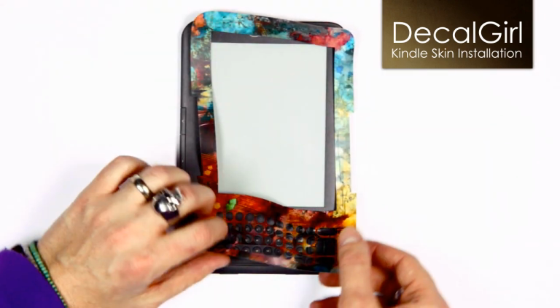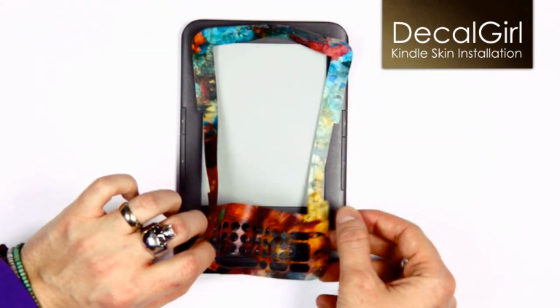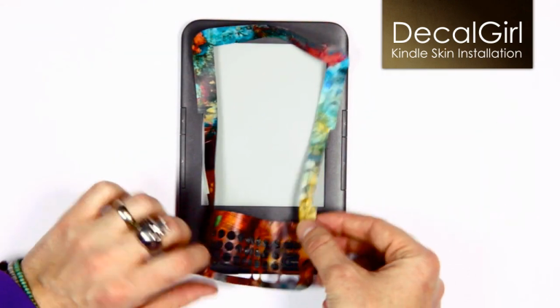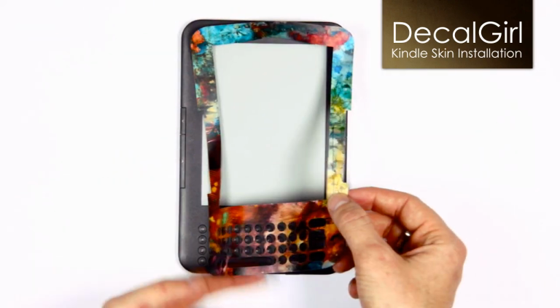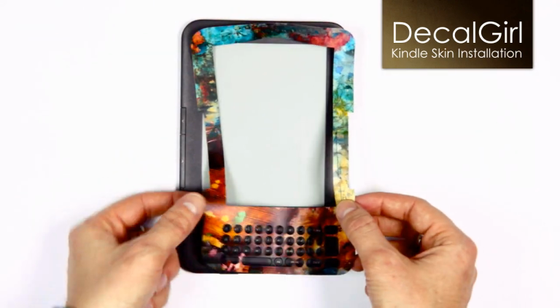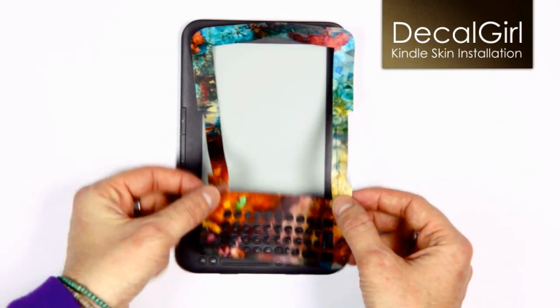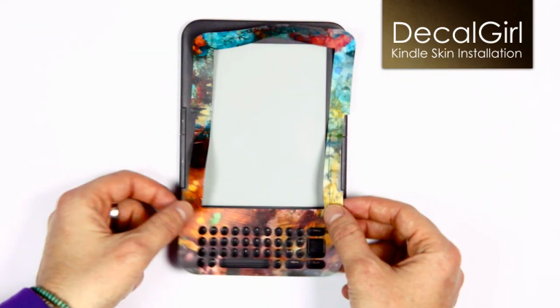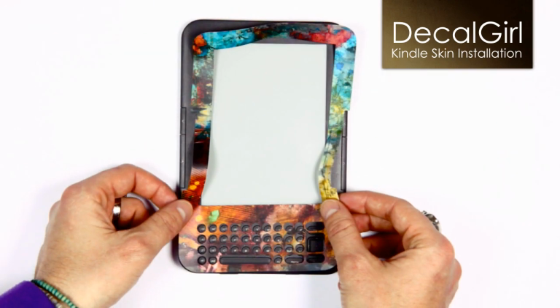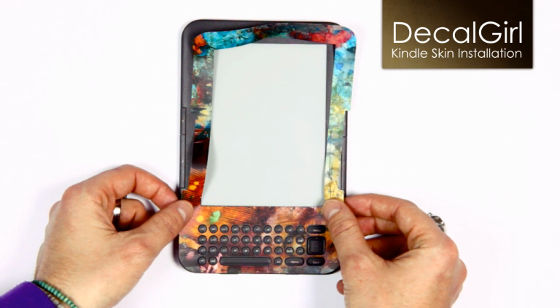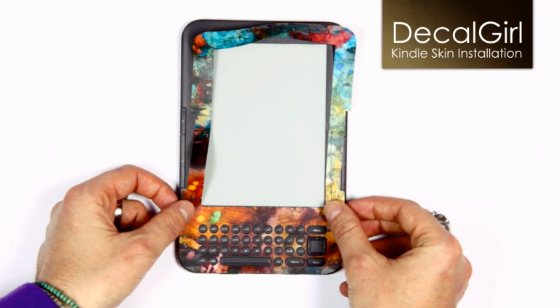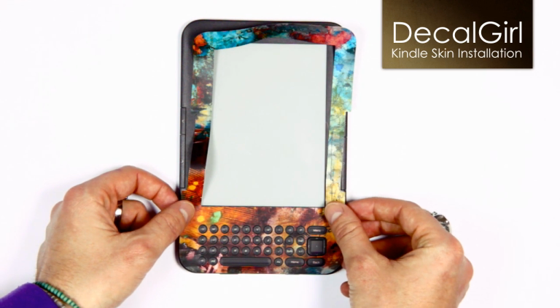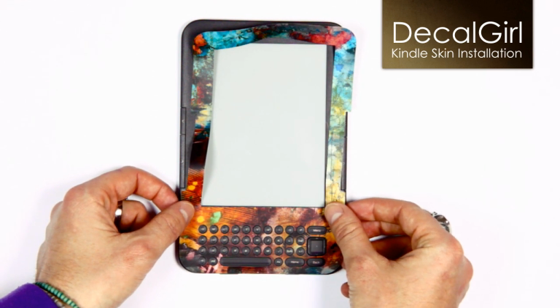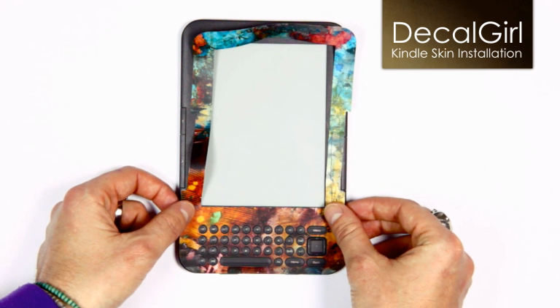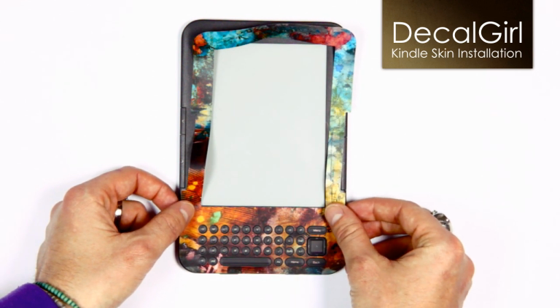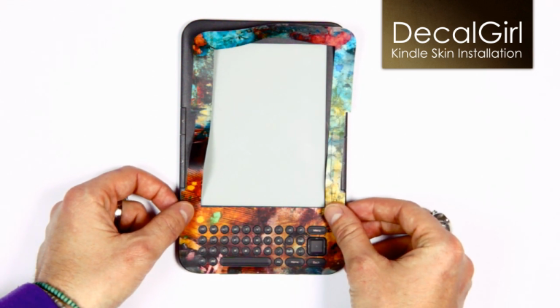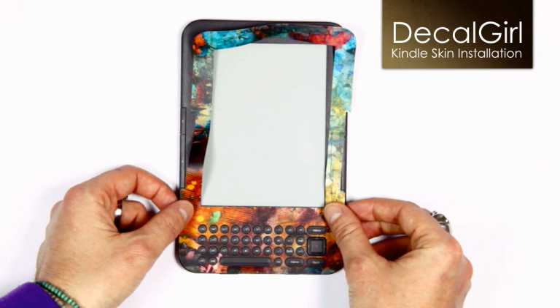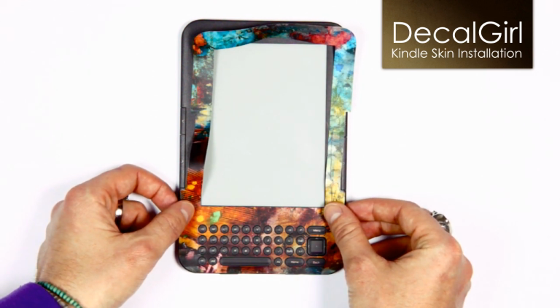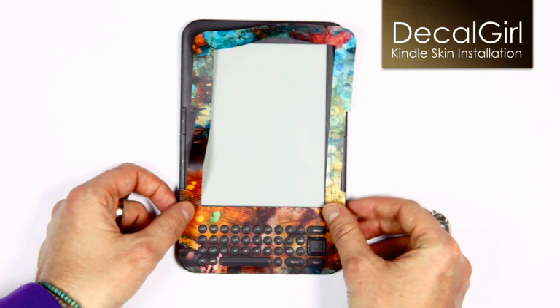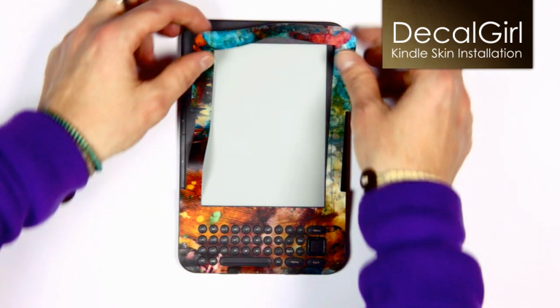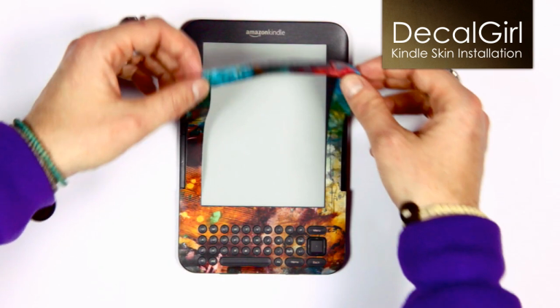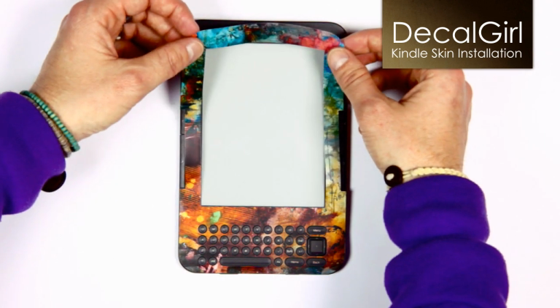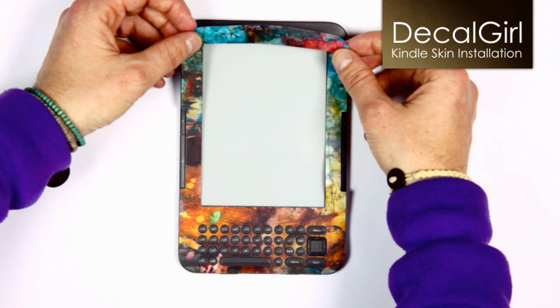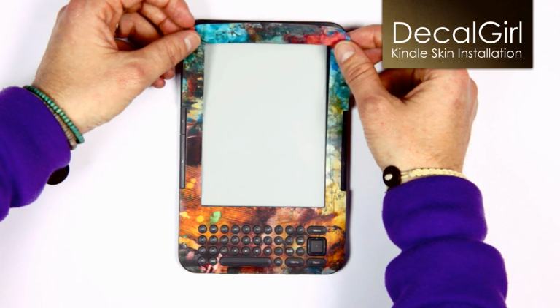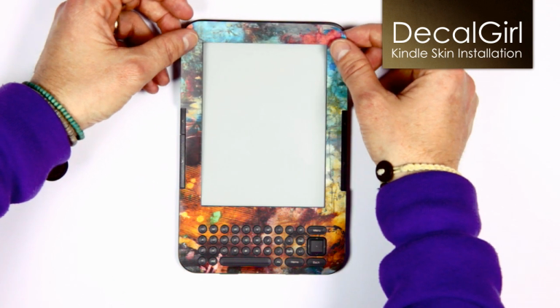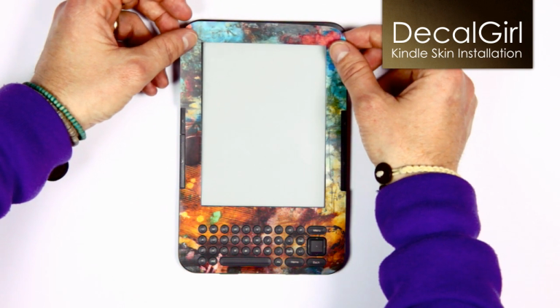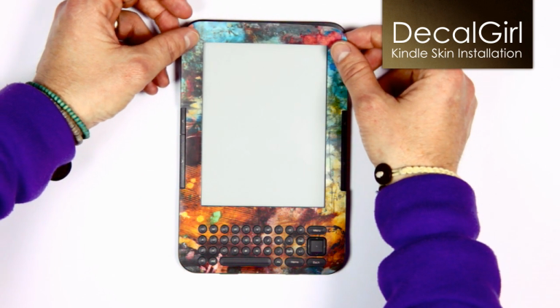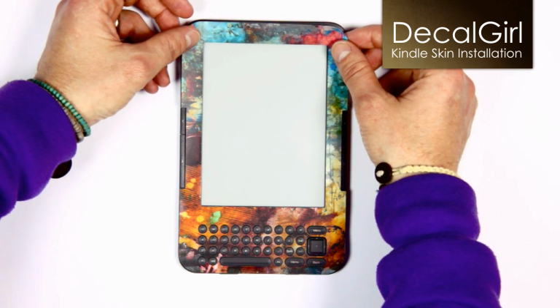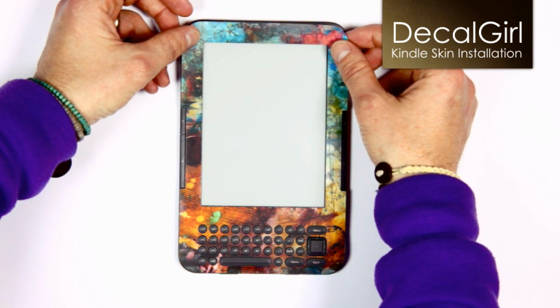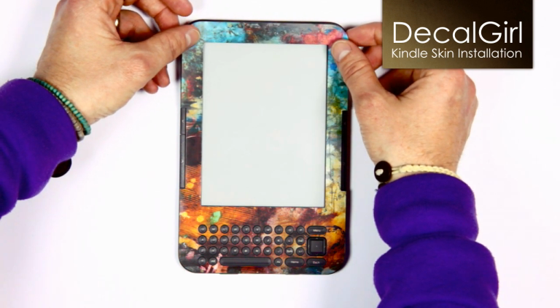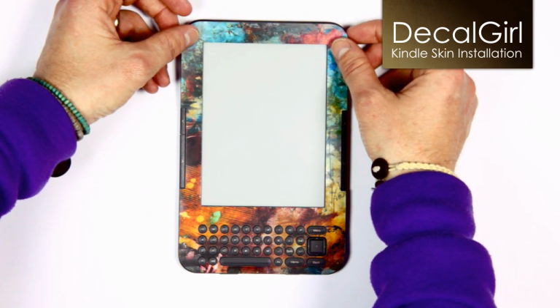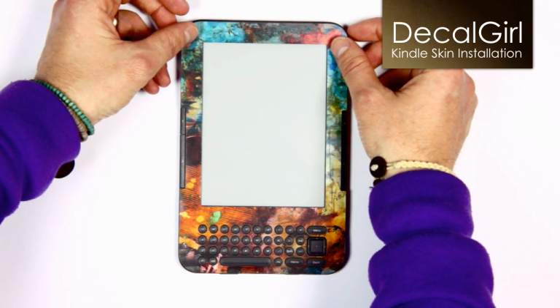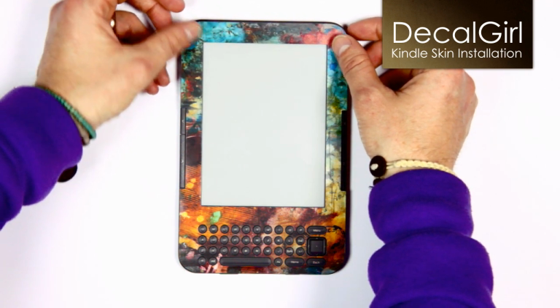The trick is to just slide the skin into position. We suggest using the keyboard as a guide to align the front. With no pressure applied, the skin moves around pretty easily on the device and its position can be adjusted as needed for a perfect fit.